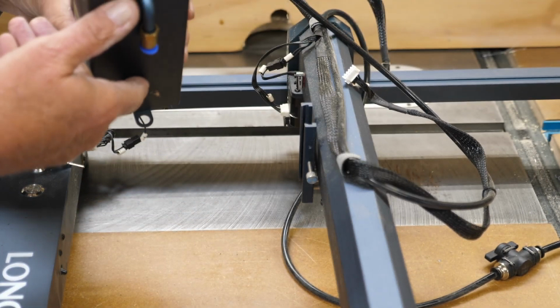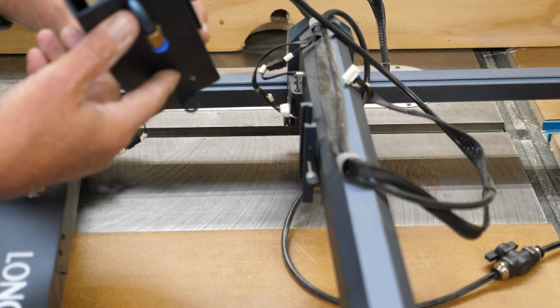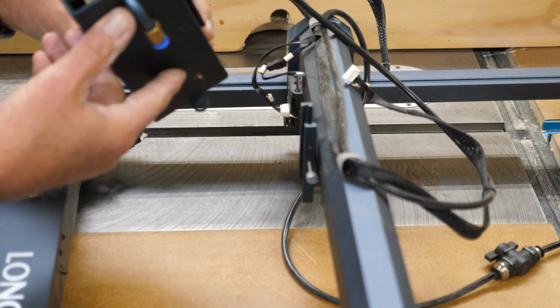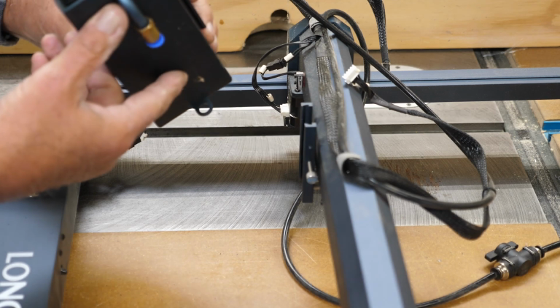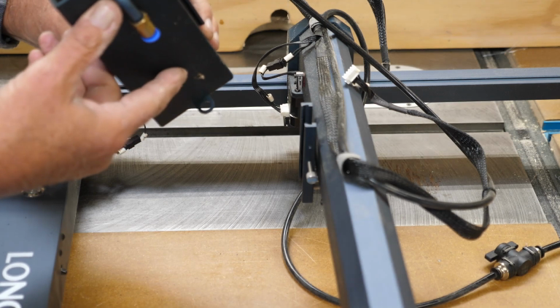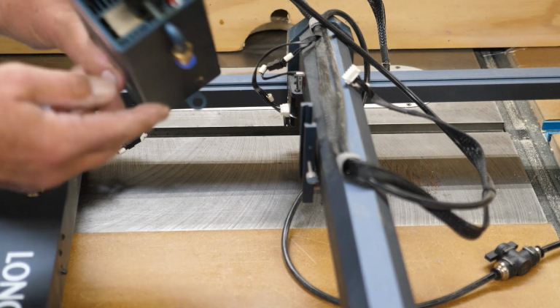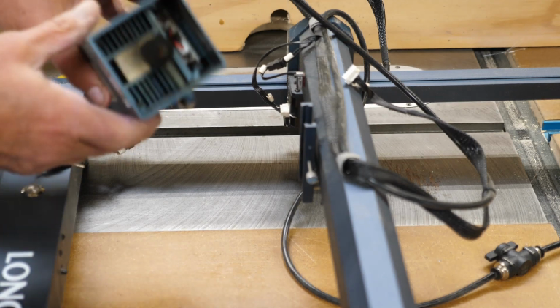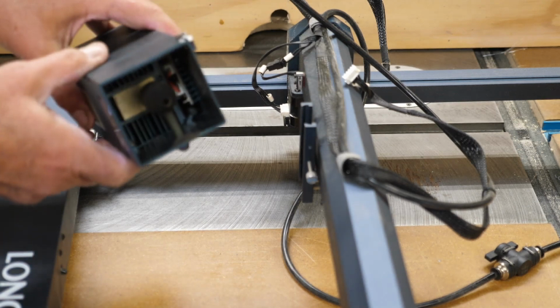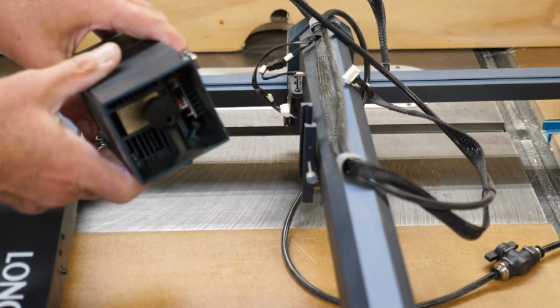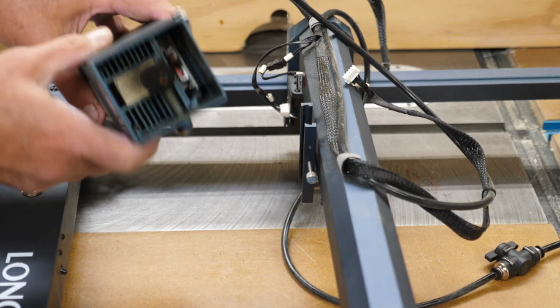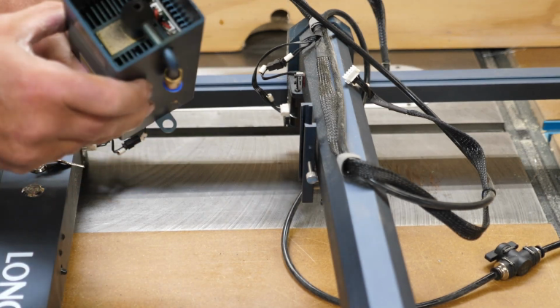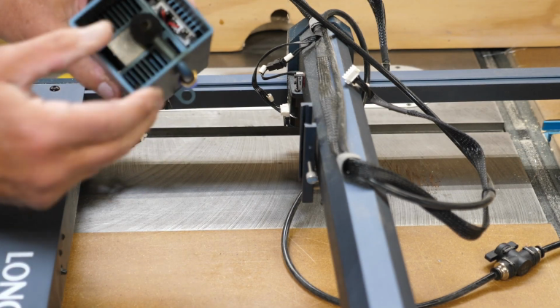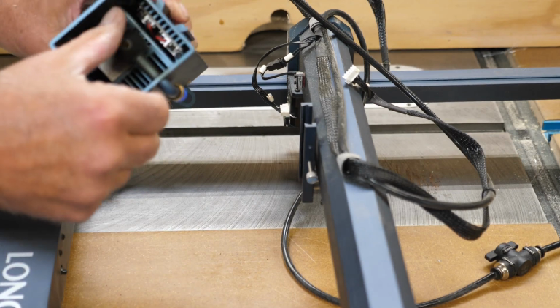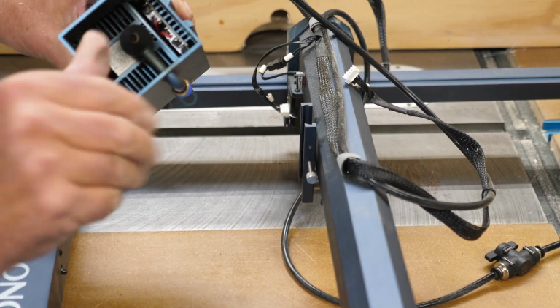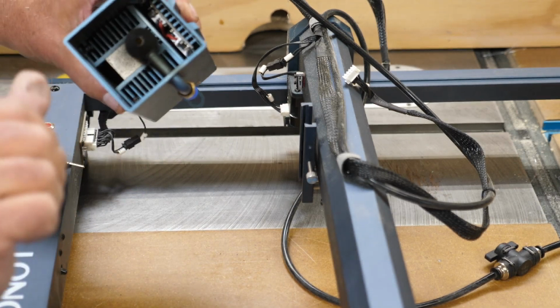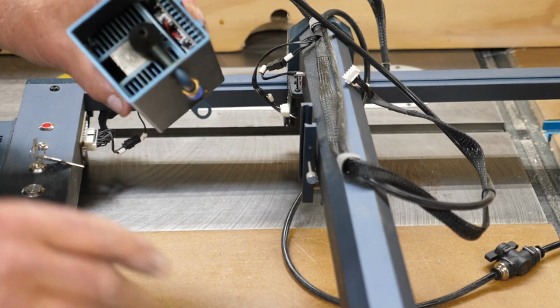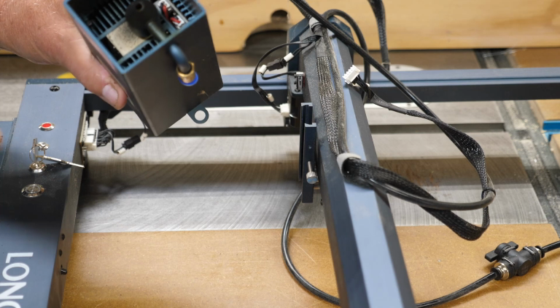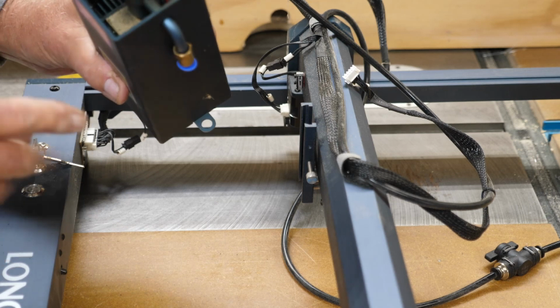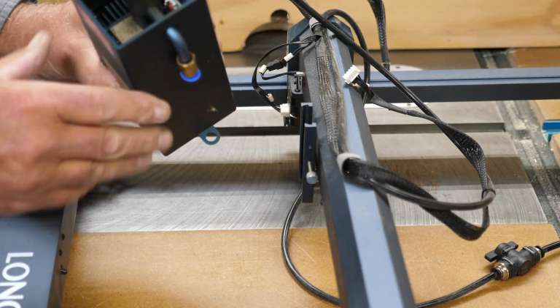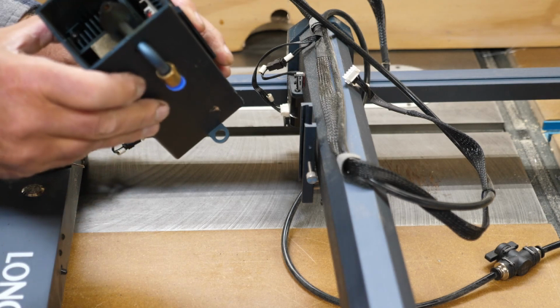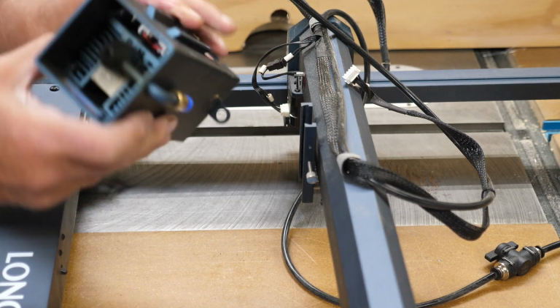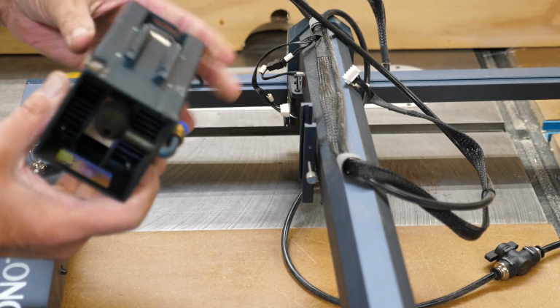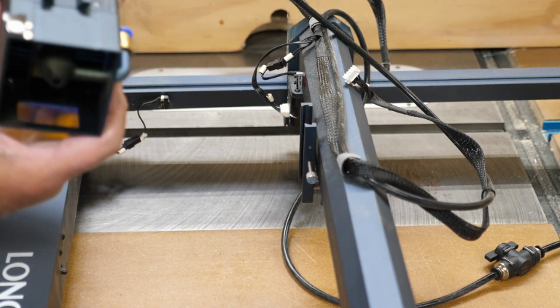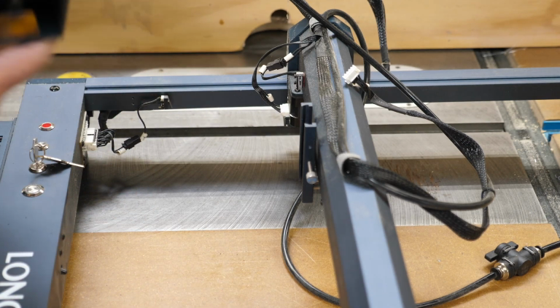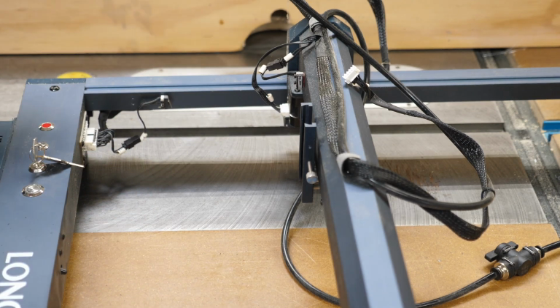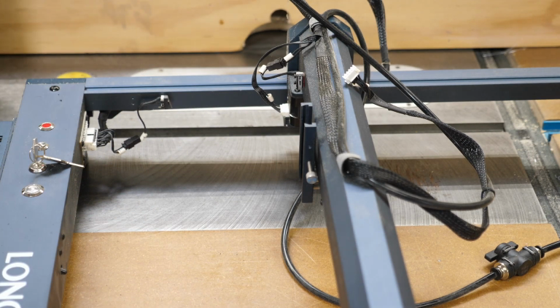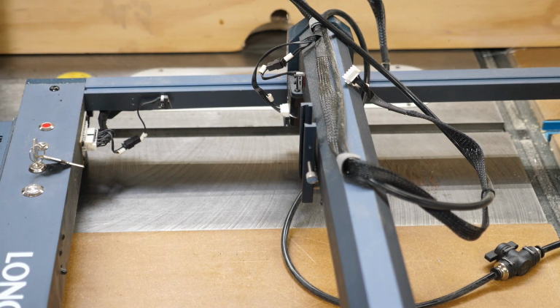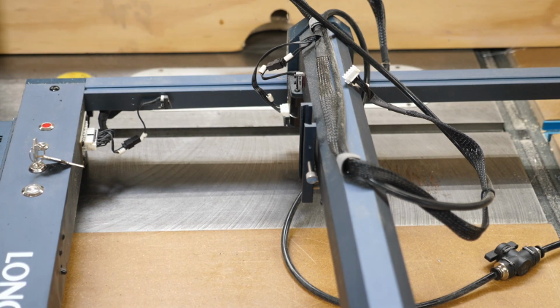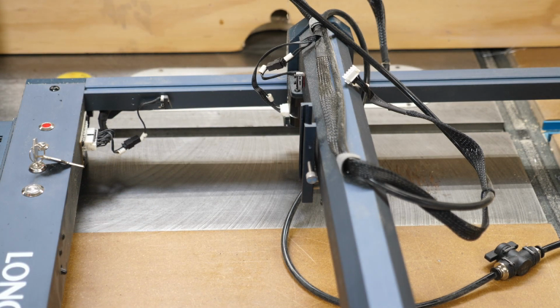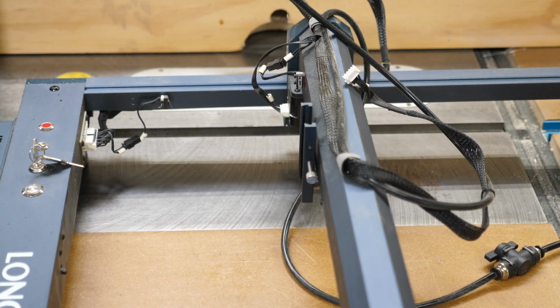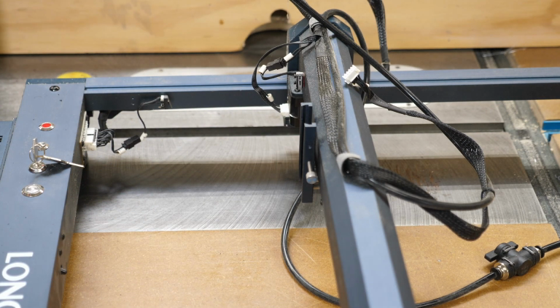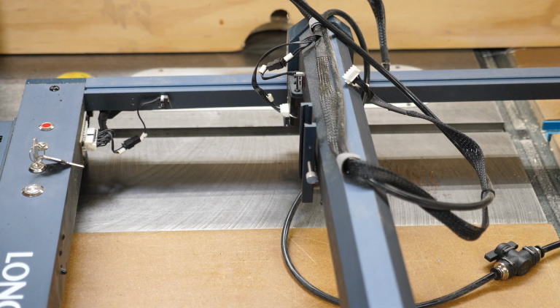To remove the air assist, push down on the little blue sleeve and the hose will pop right out. I need to clean that — the lens is clean because I run my air assist all the time, but as you can see that's pretty dirty. It's had a lot of use. We'll set that off to the side.